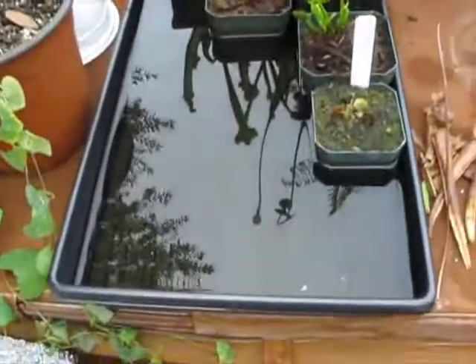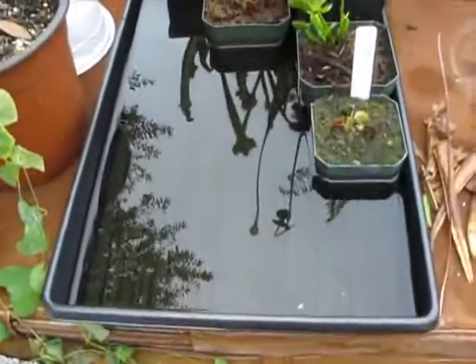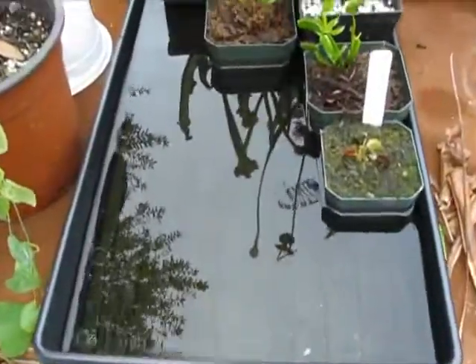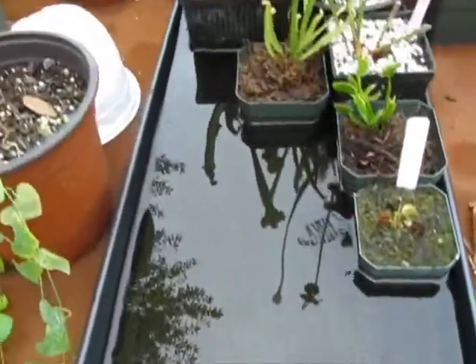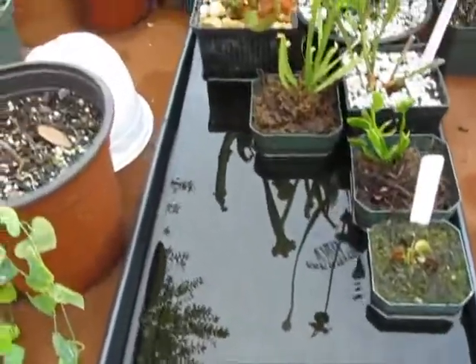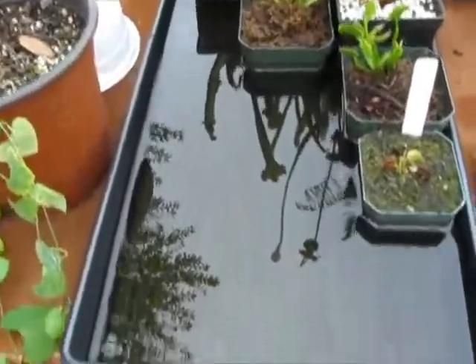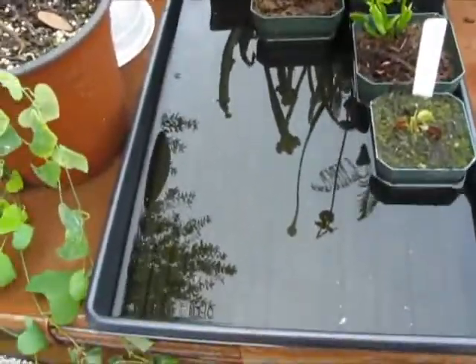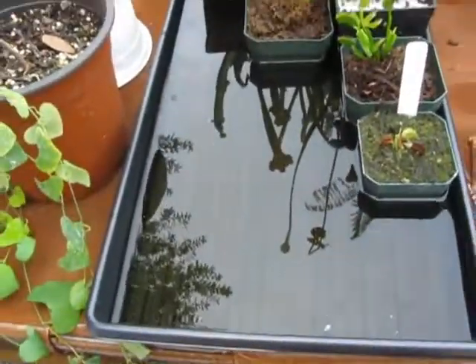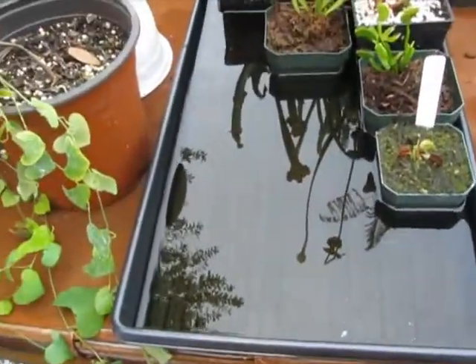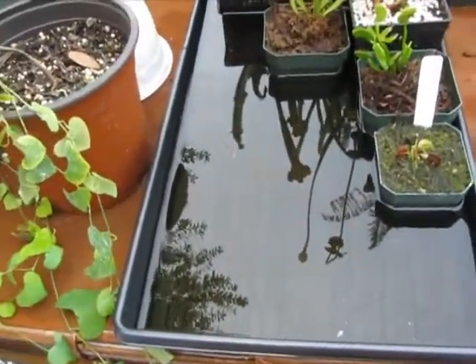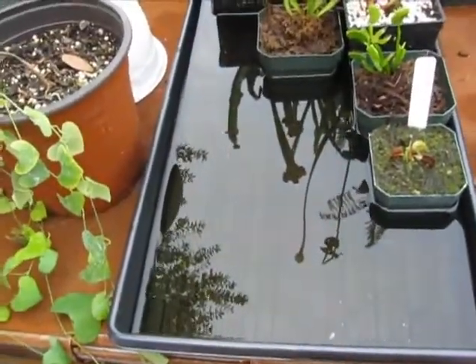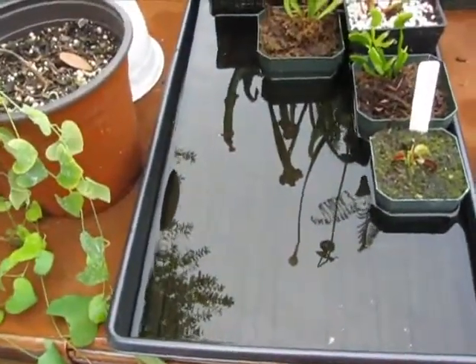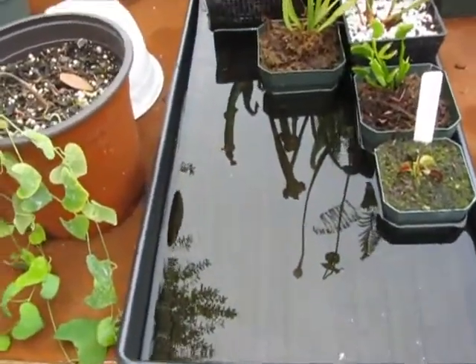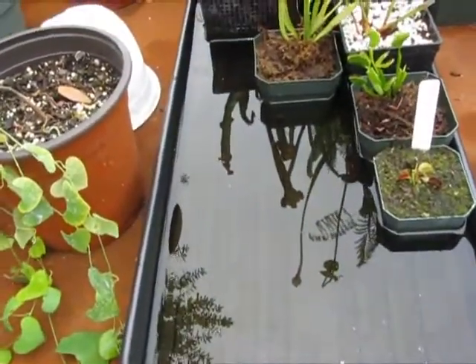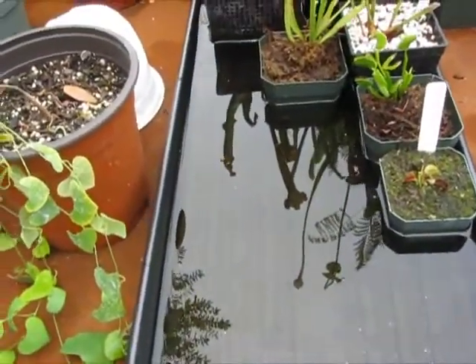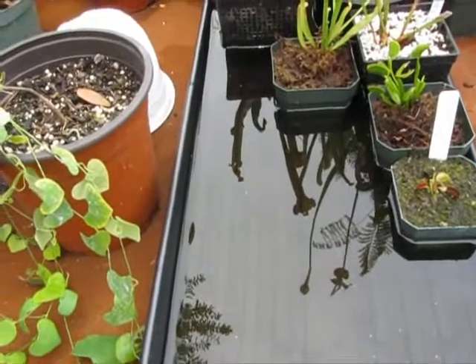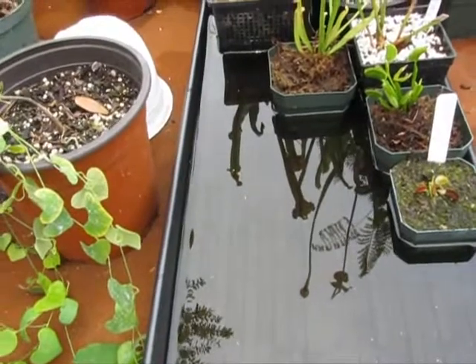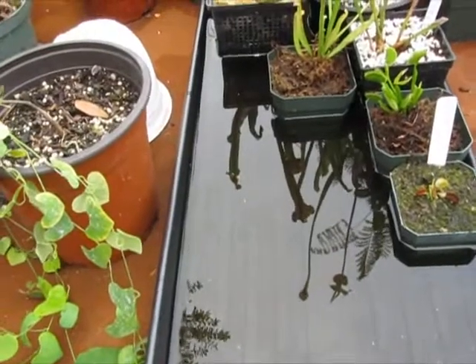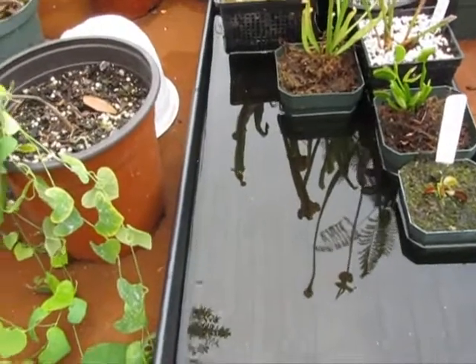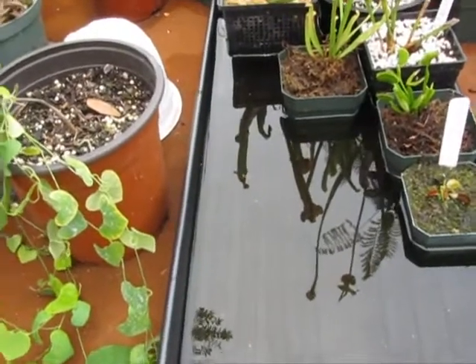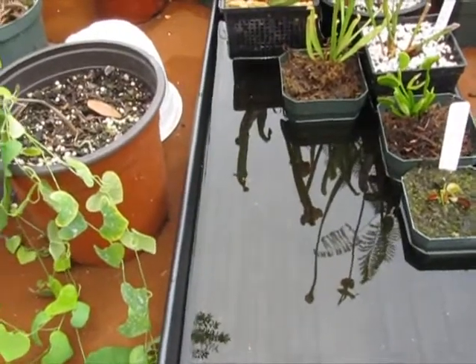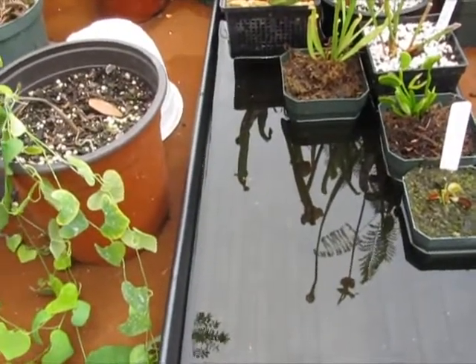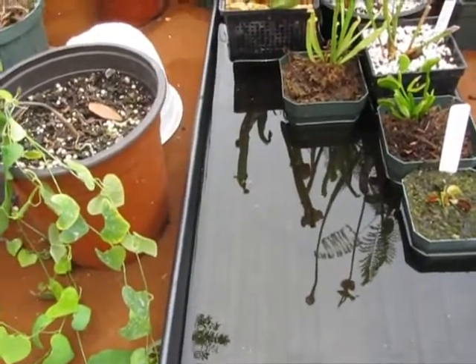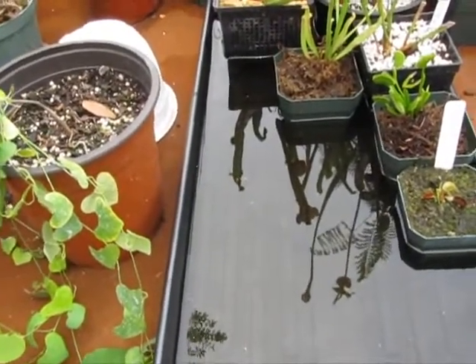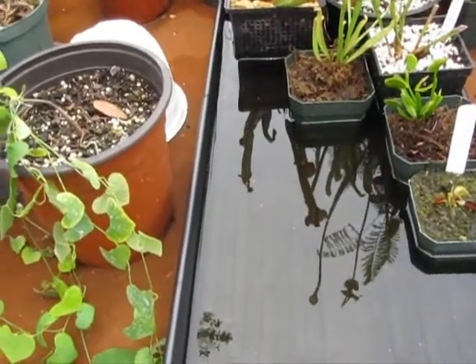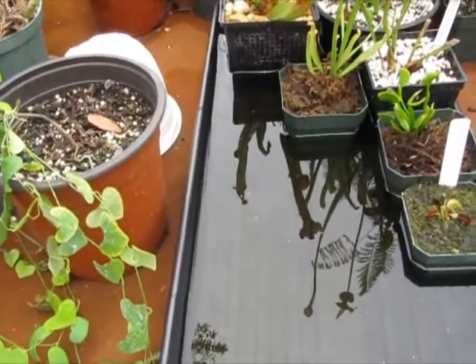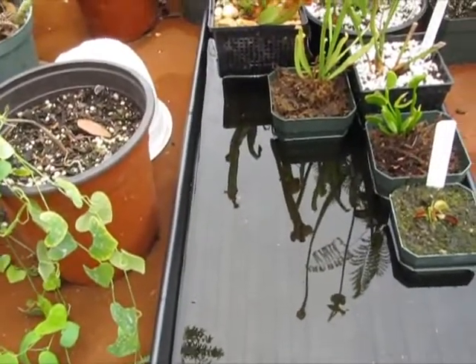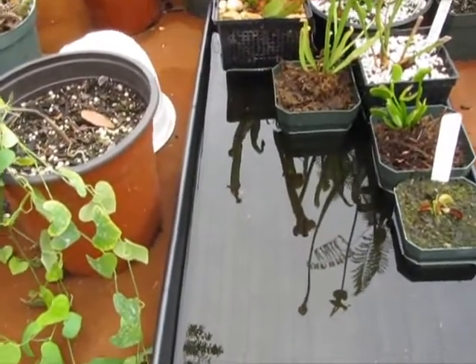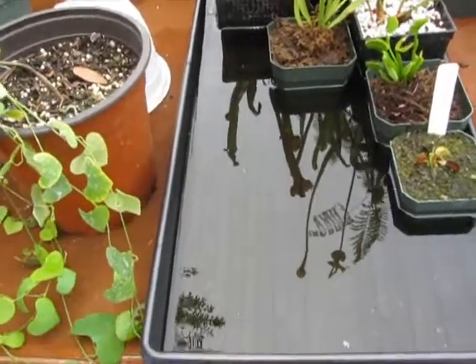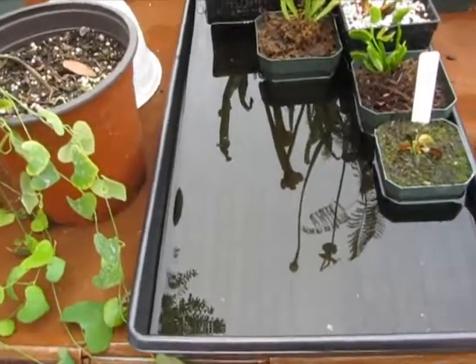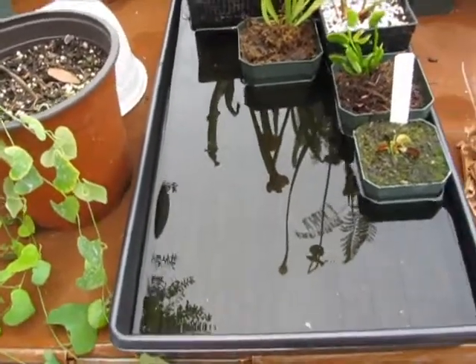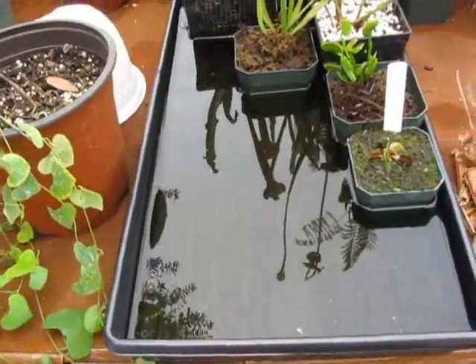I've got plenty of room here for more water-loving carnivorous plants. So maybe I'll get more Sarracenias.